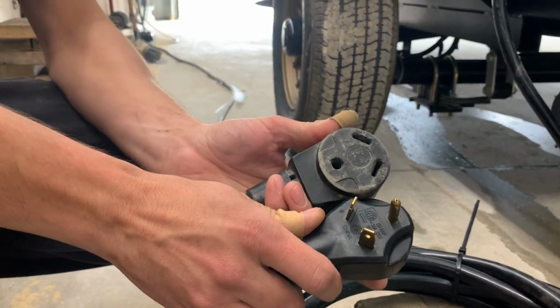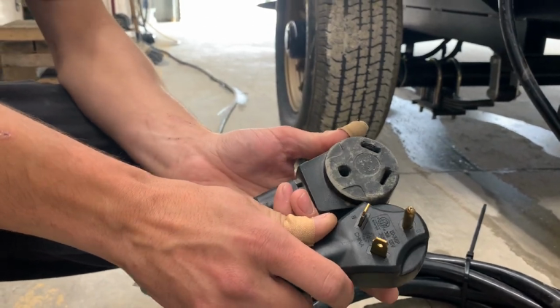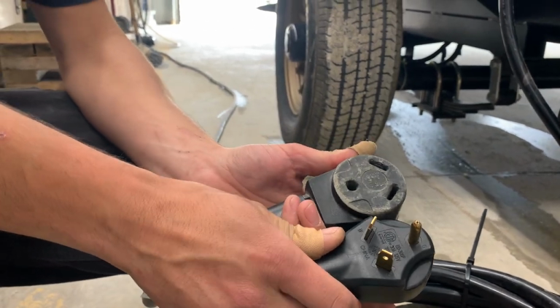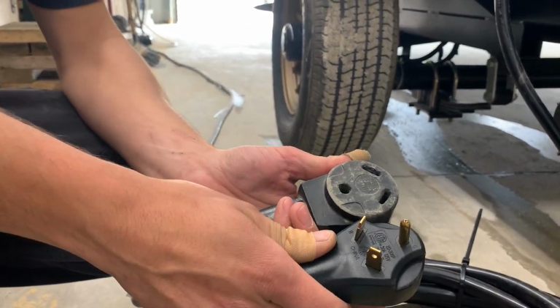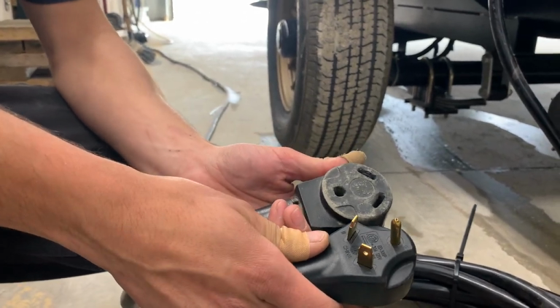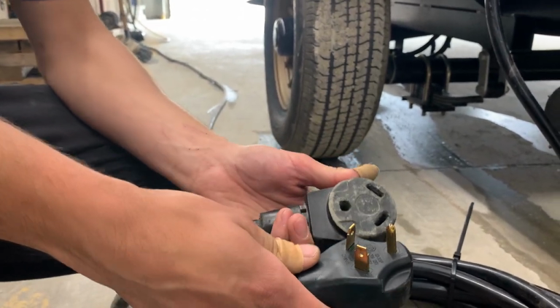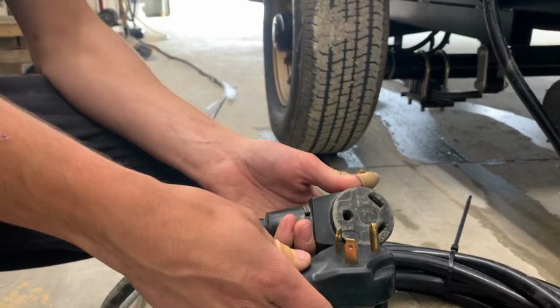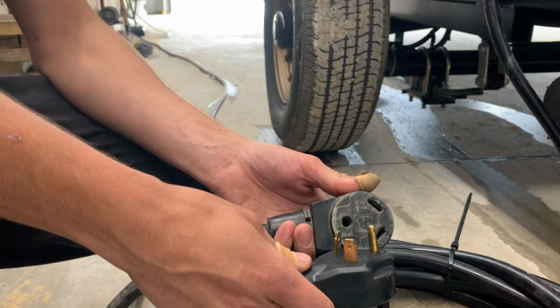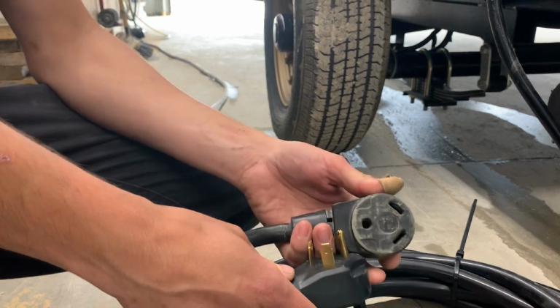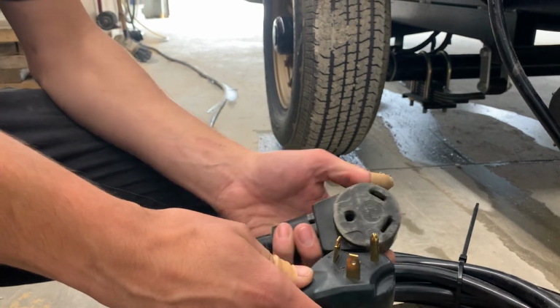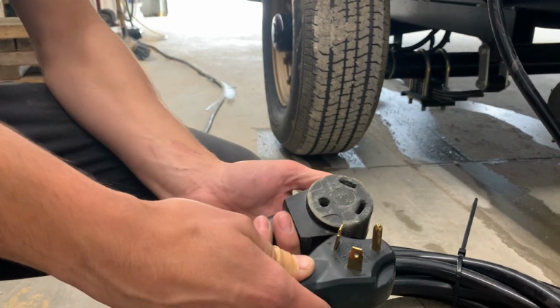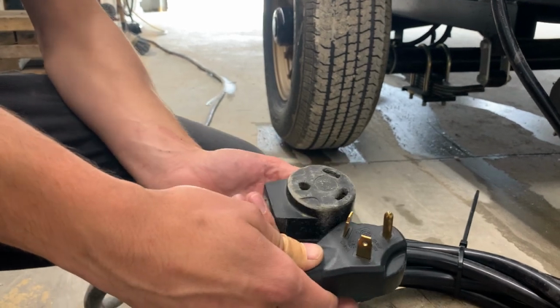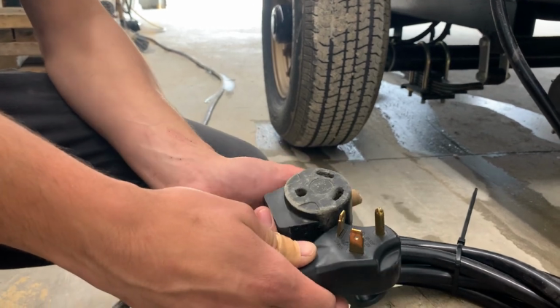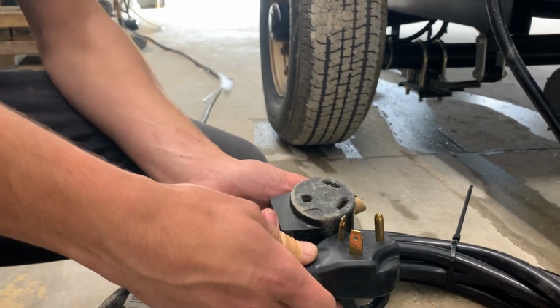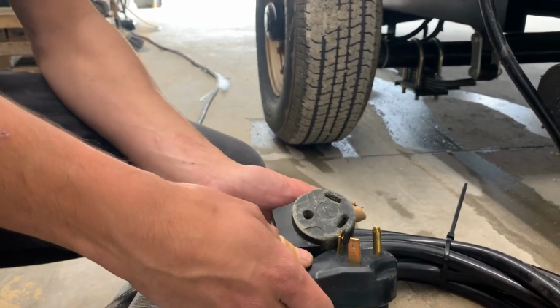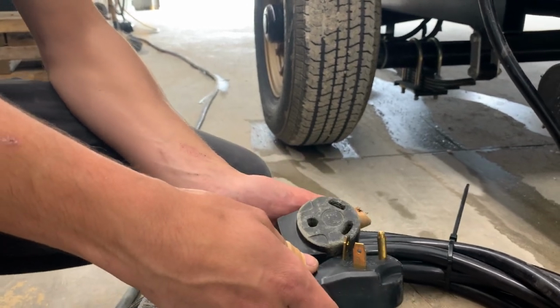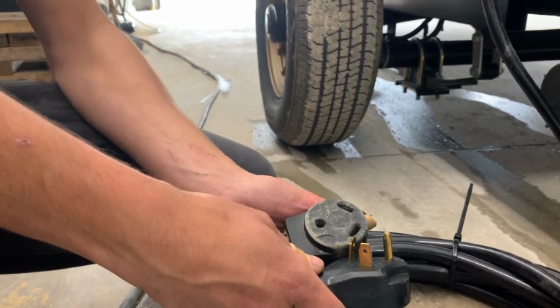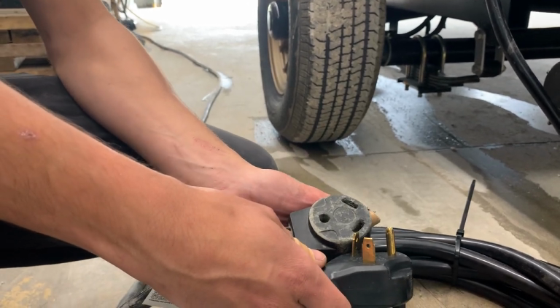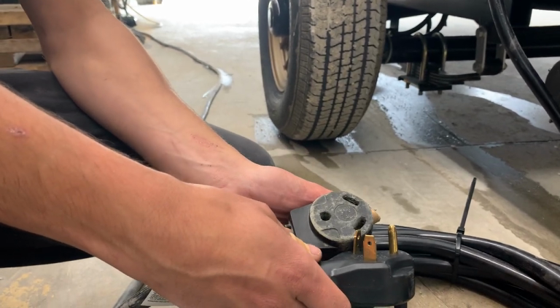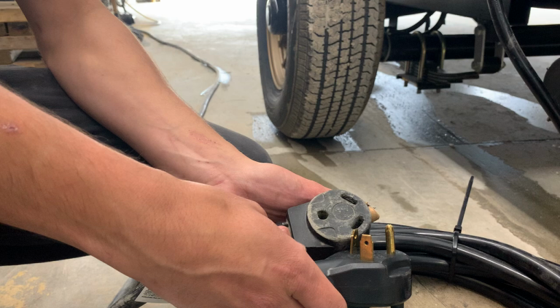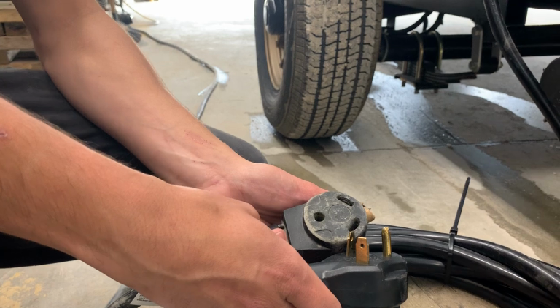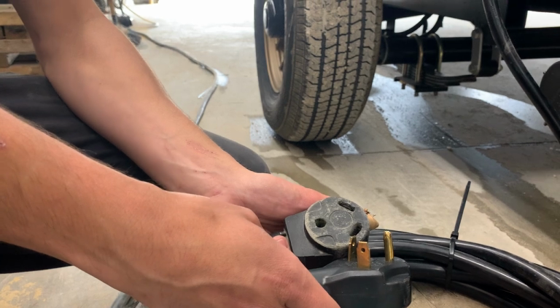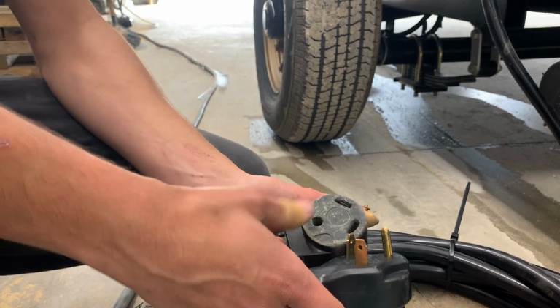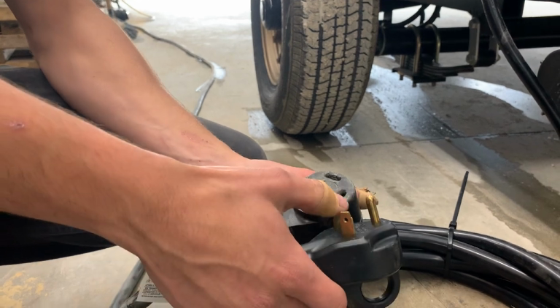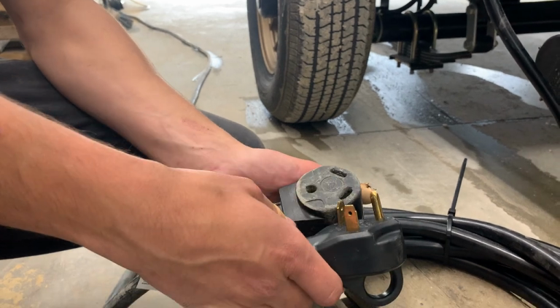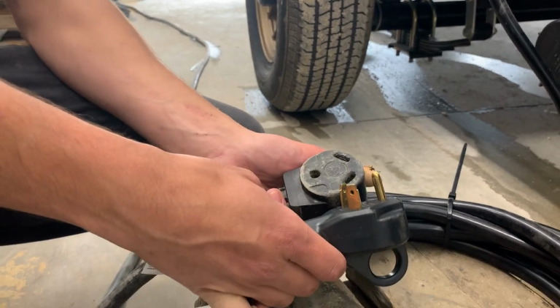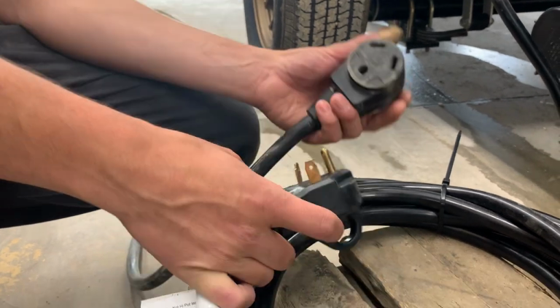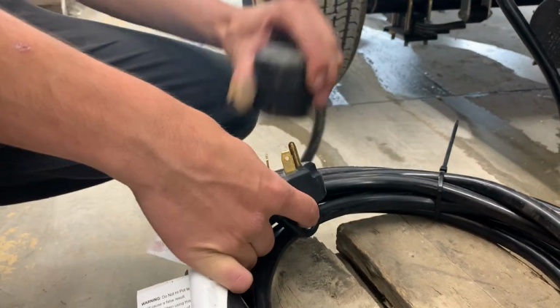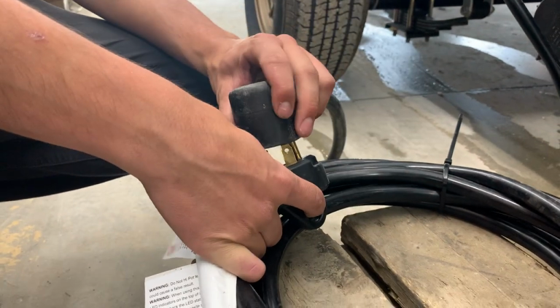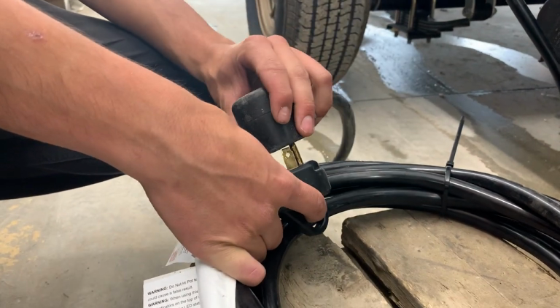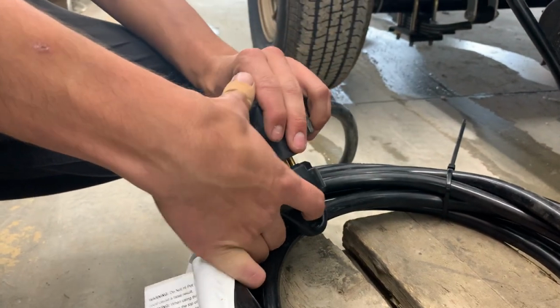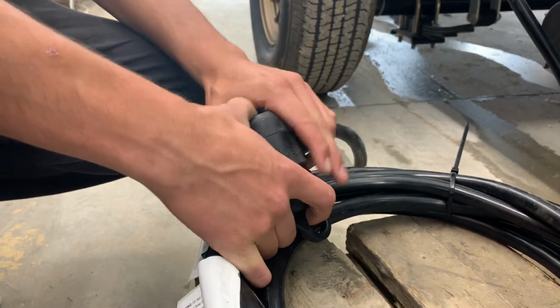But let's say you're at home and you want to run the fridge, or your campsite only has 15-amp service — we do include a 15-amp port adapter. Just keep in mind when you're going down to 15 amps, you can't be running your air conditioner. It's really just for running your lights and your fridge.